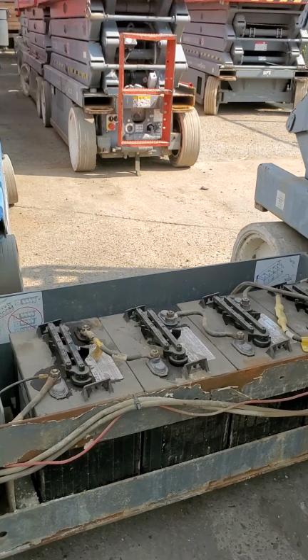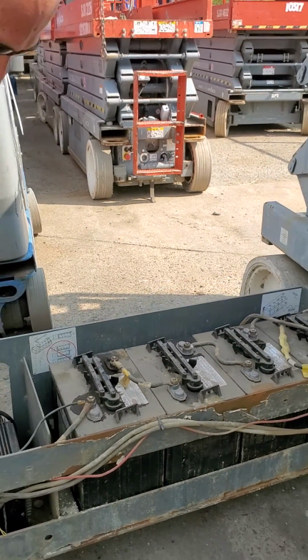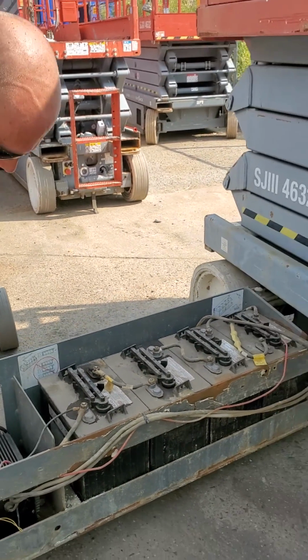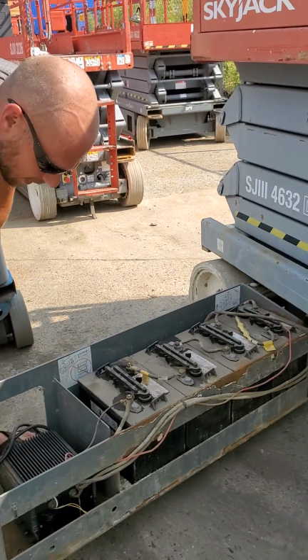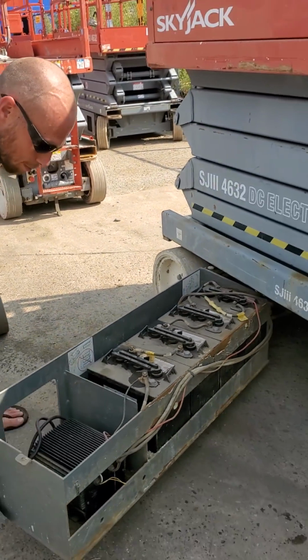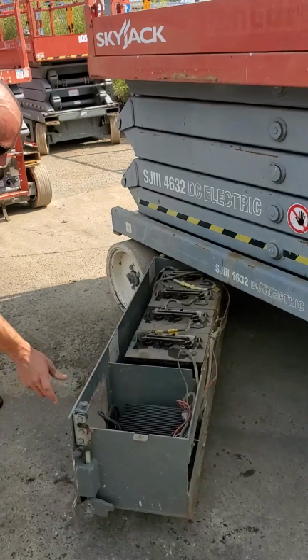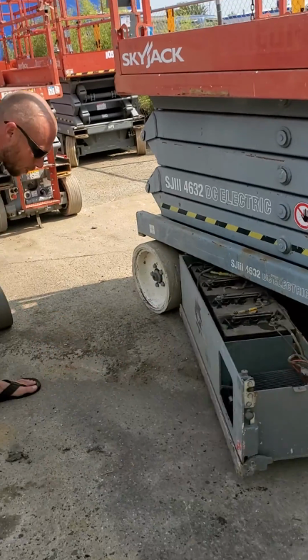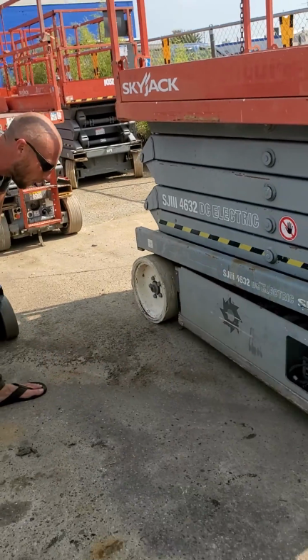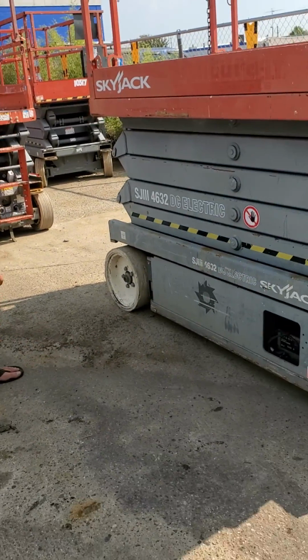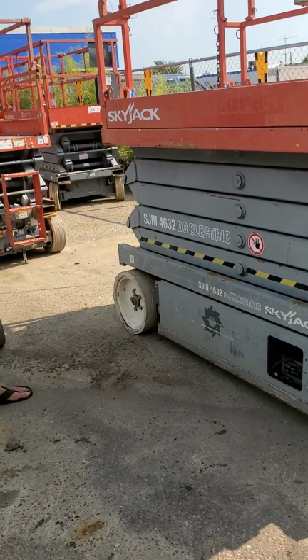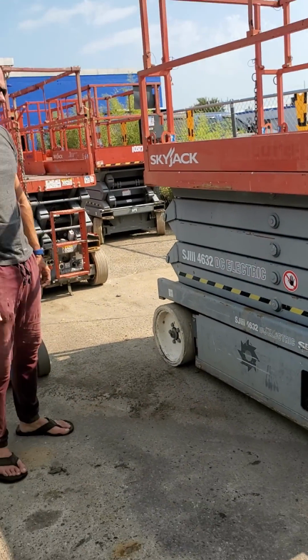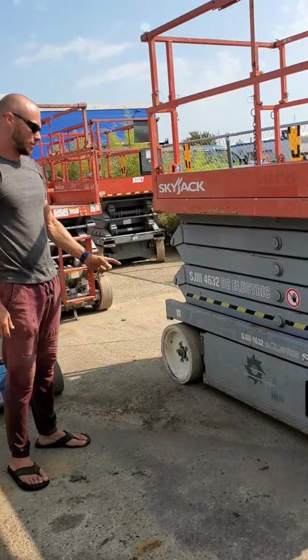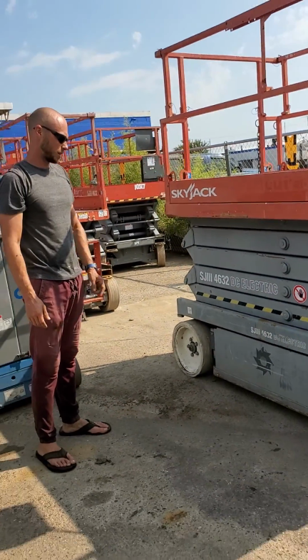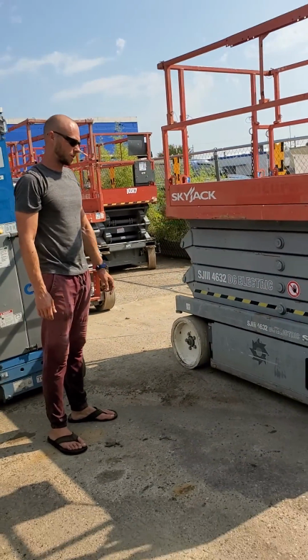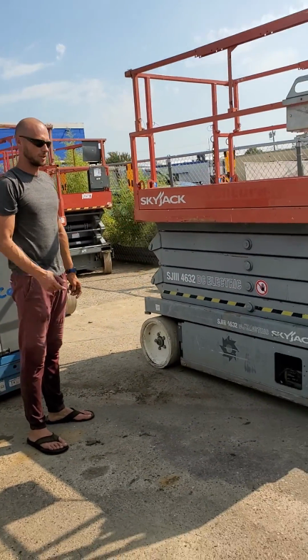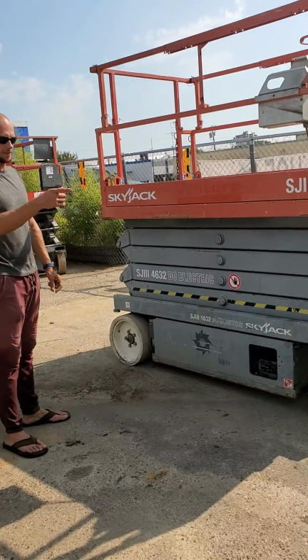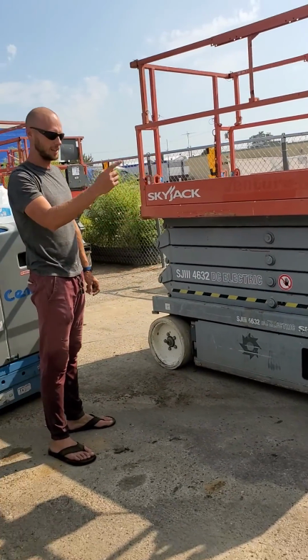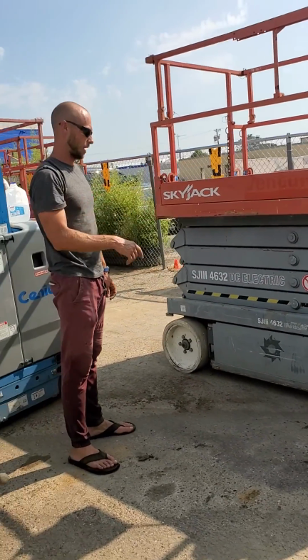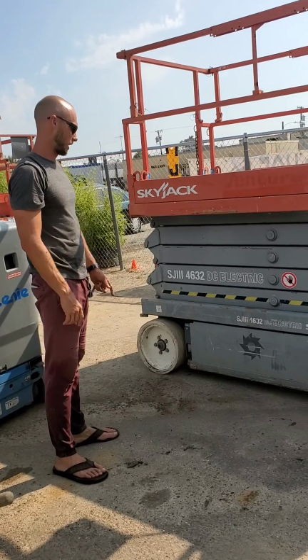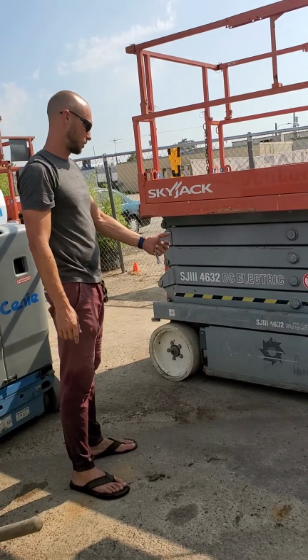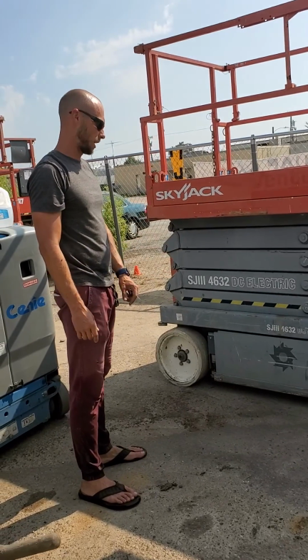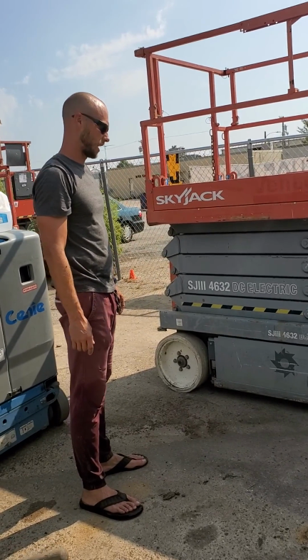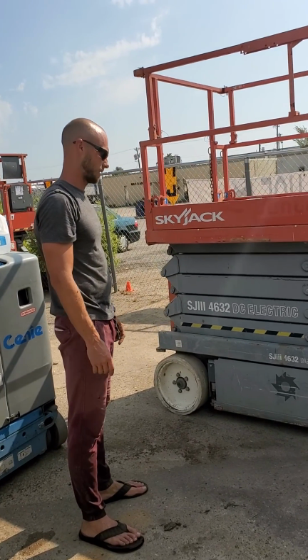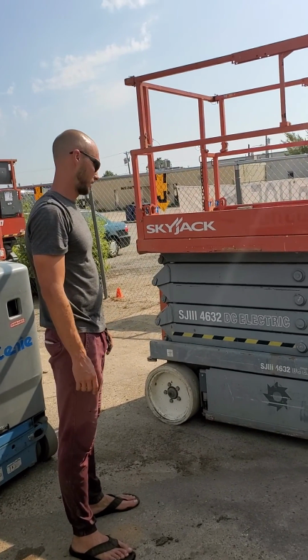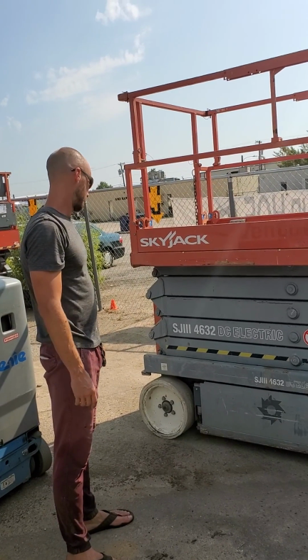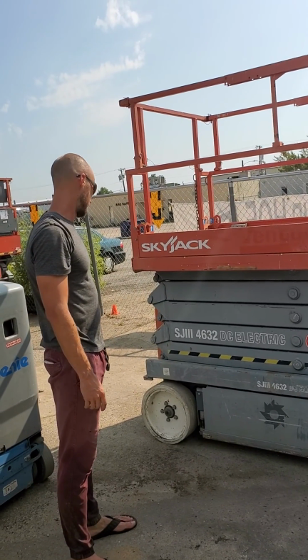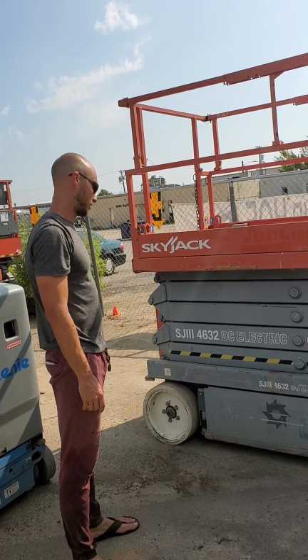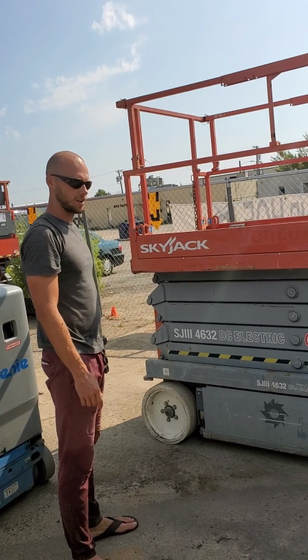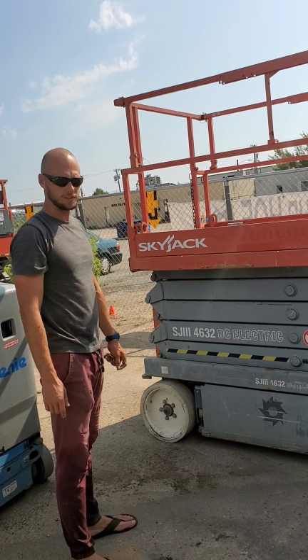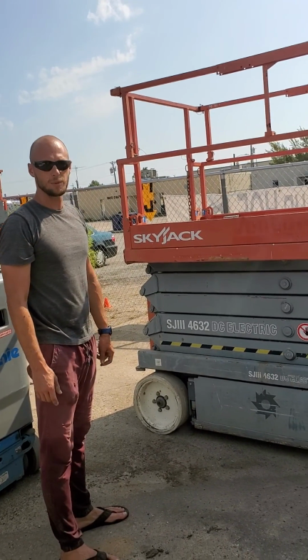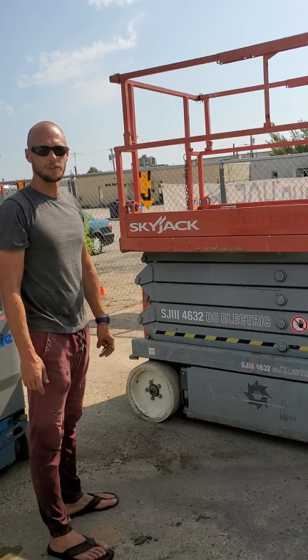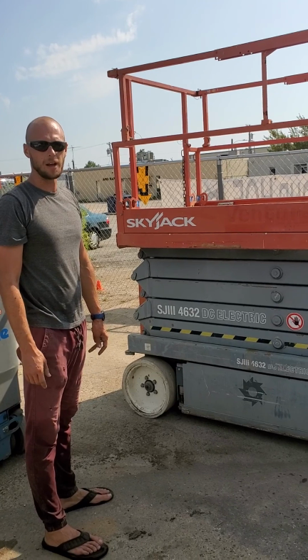Screw it back on — pretty simple. These are much simpler to check because you don't have to lift the machine up or anything like that. You just pull out the side and then you're ready to go. That's pretty much it for the batteries.